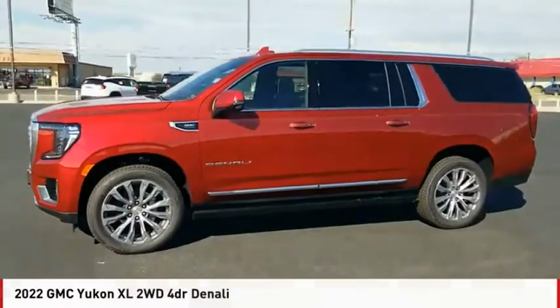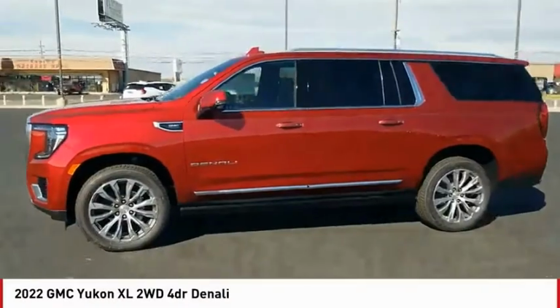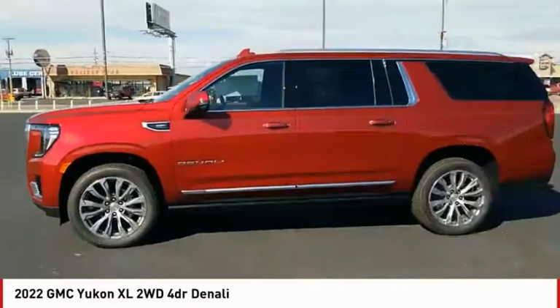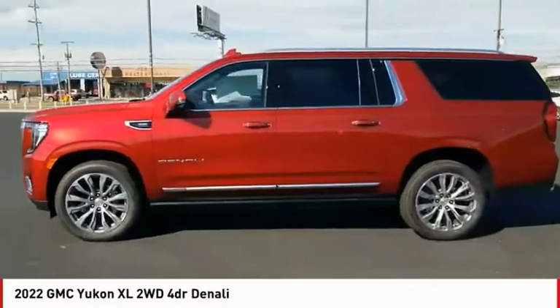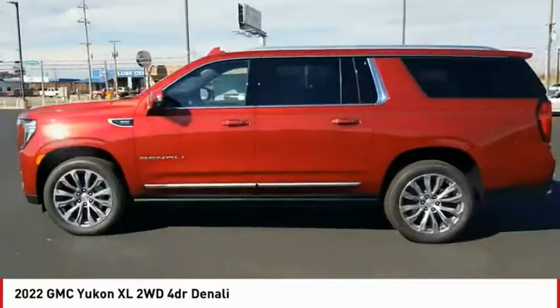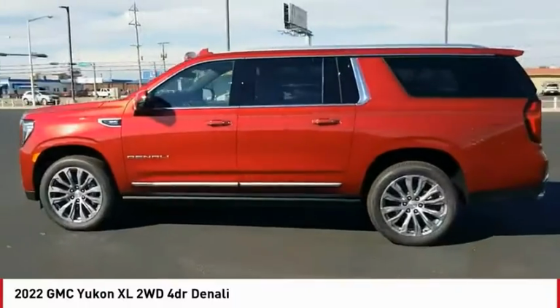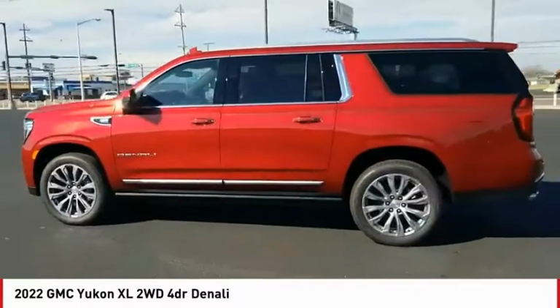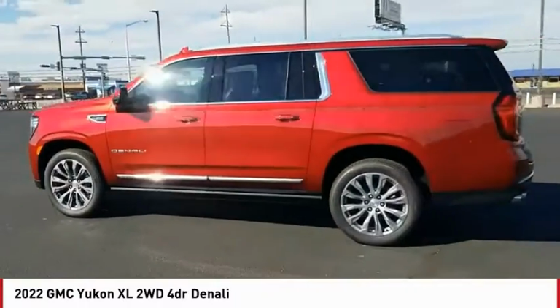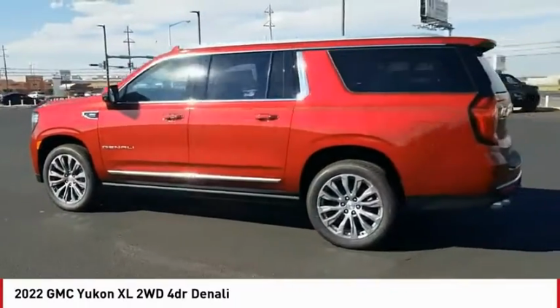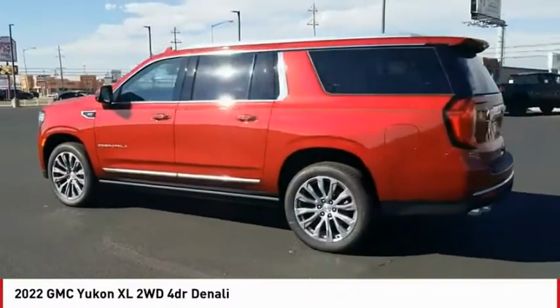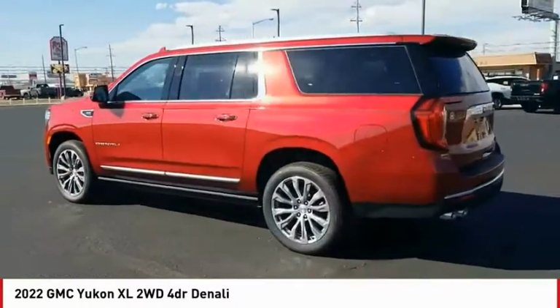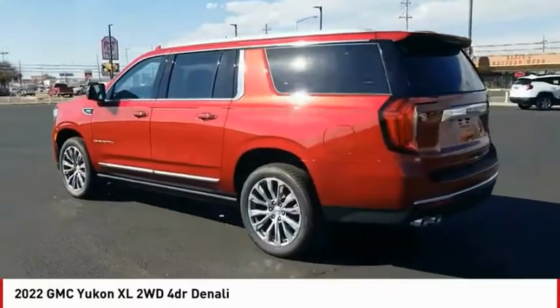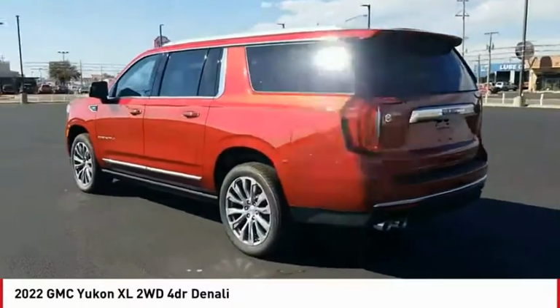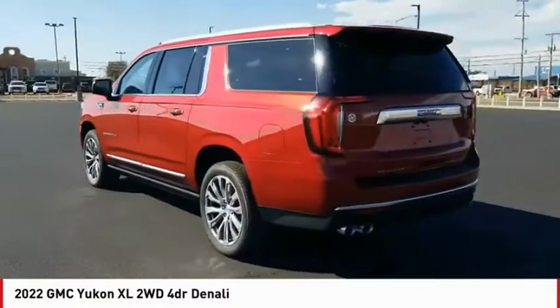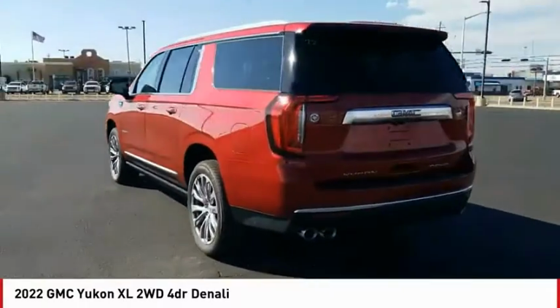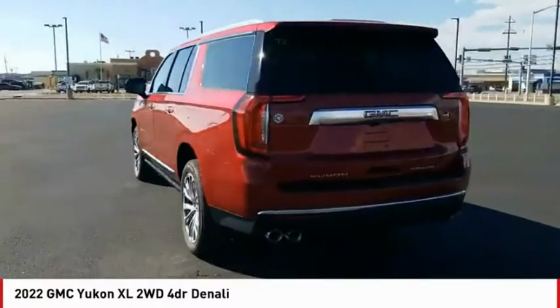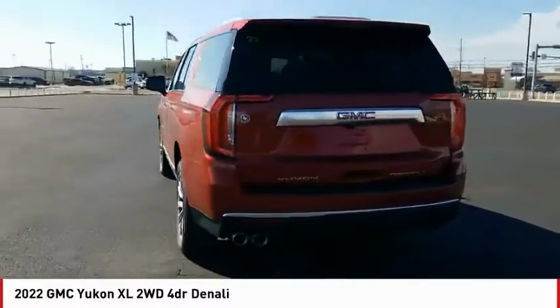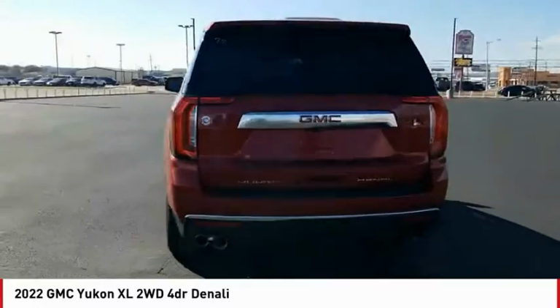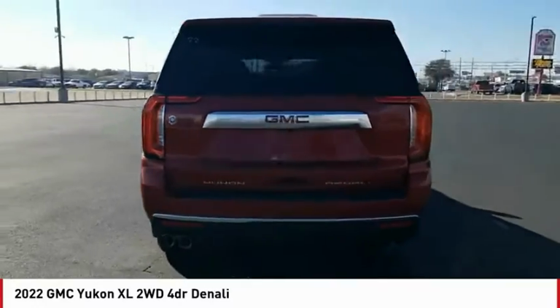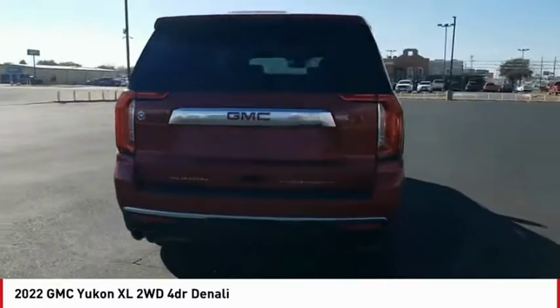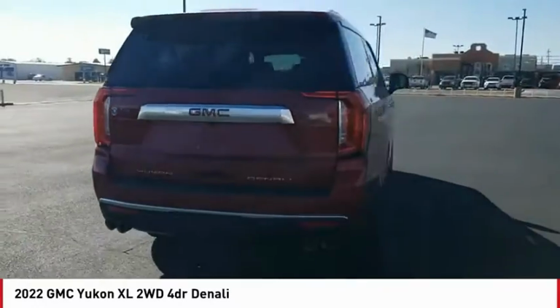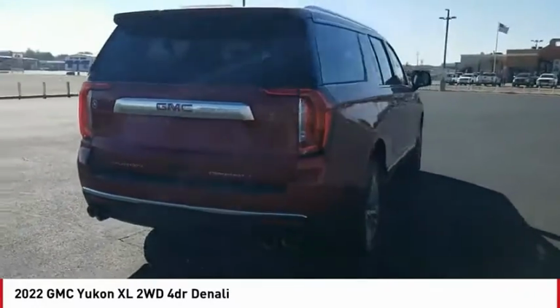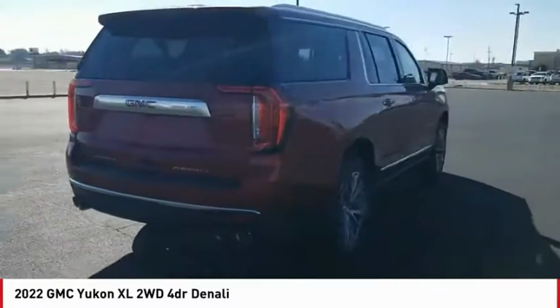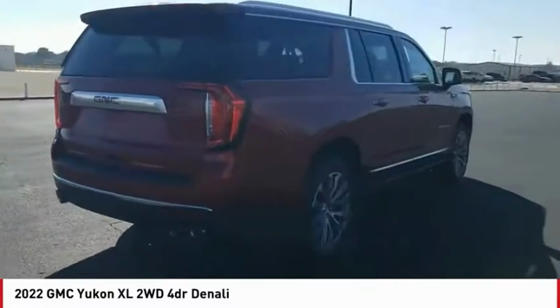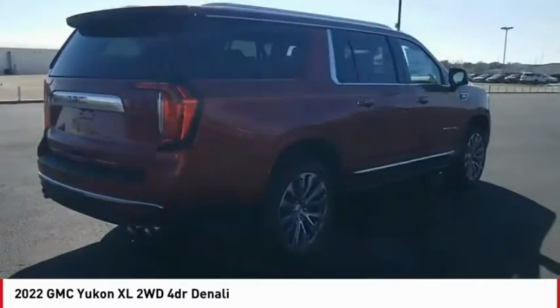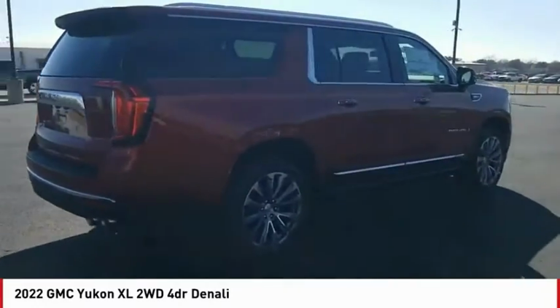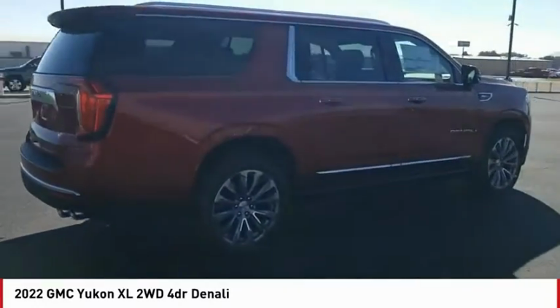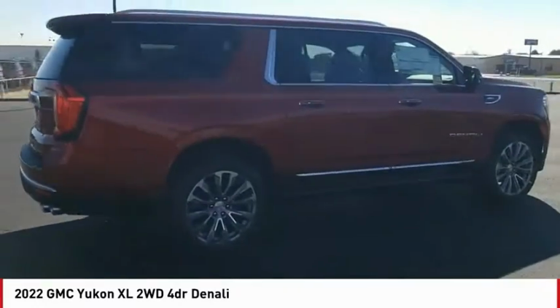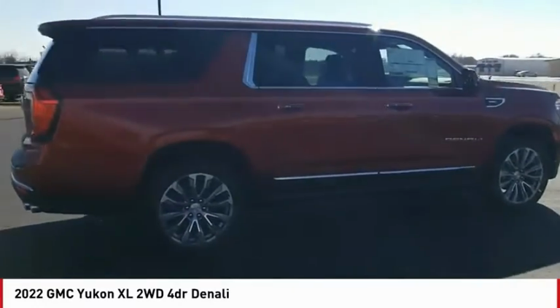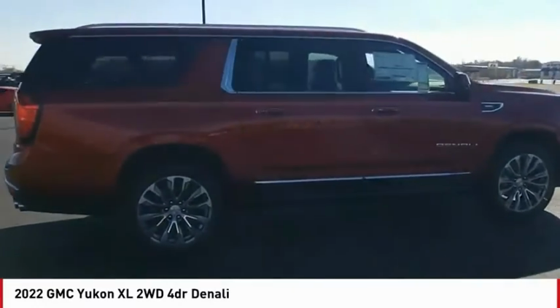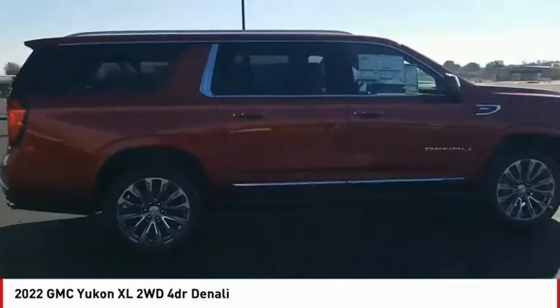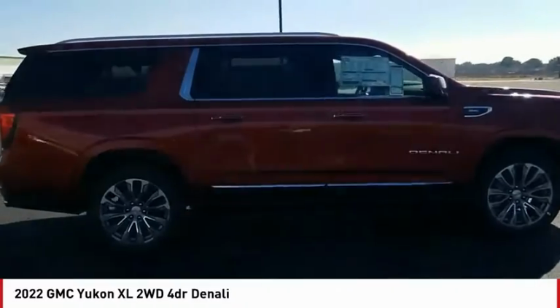We are pleased to show you the 2022 Yukon XL. GMC Yukon XL is a great choice for families who need a full-size SUV with maximum seating. The looks don't hurt either.